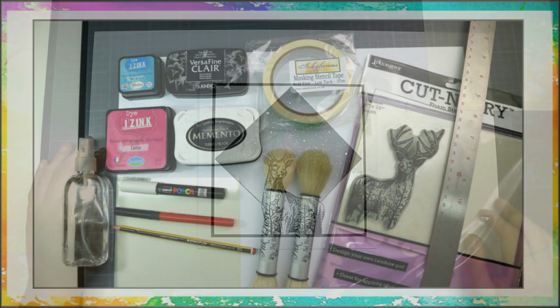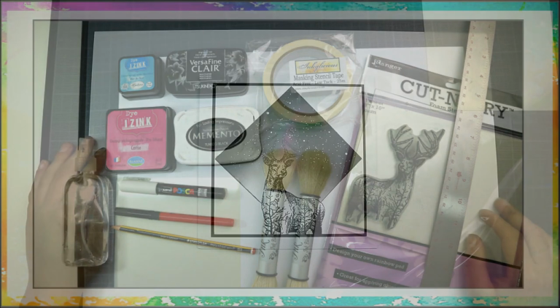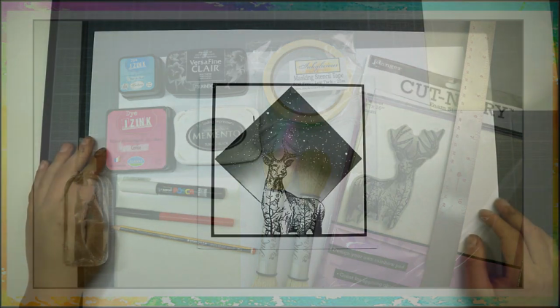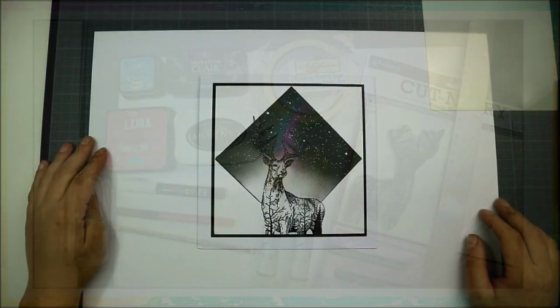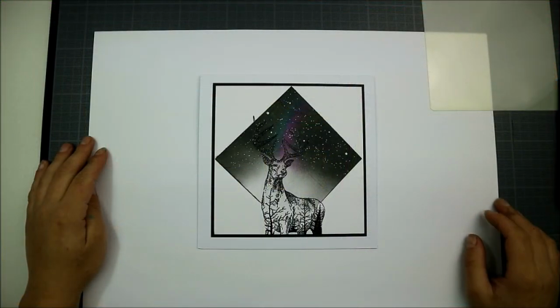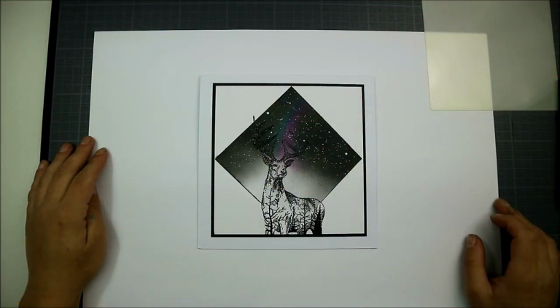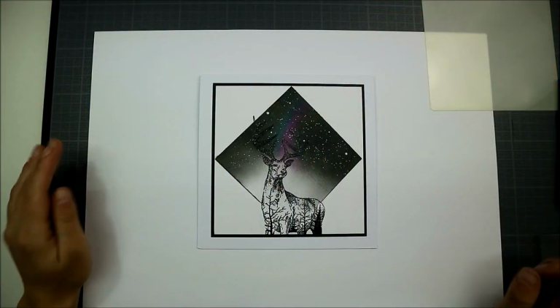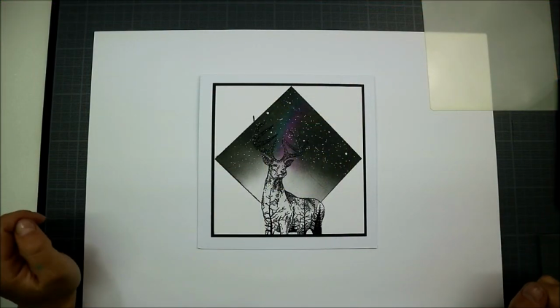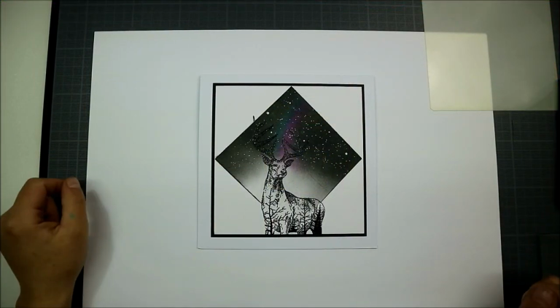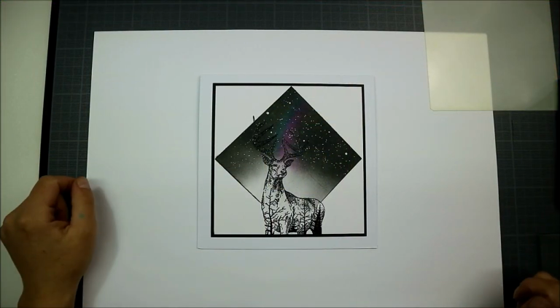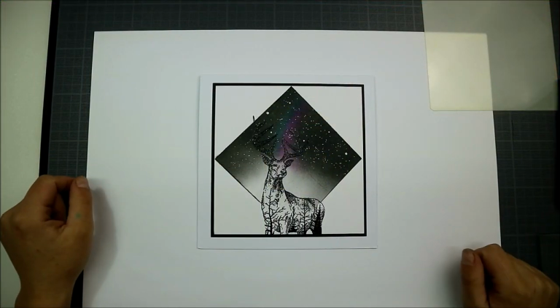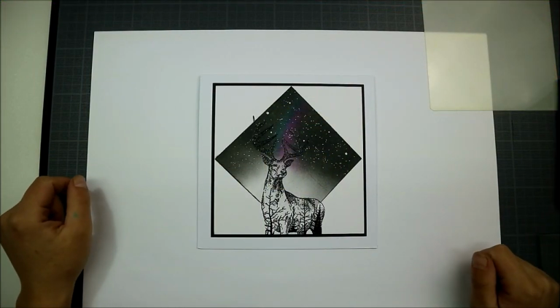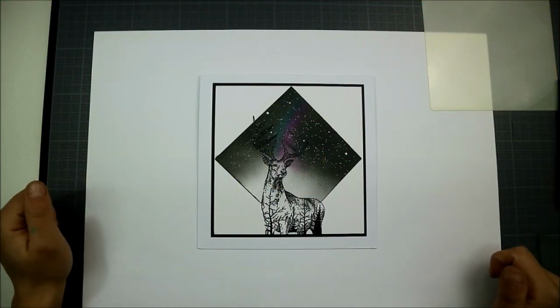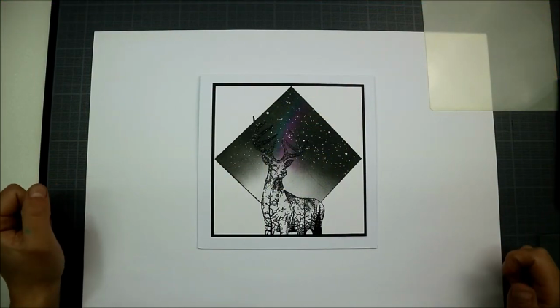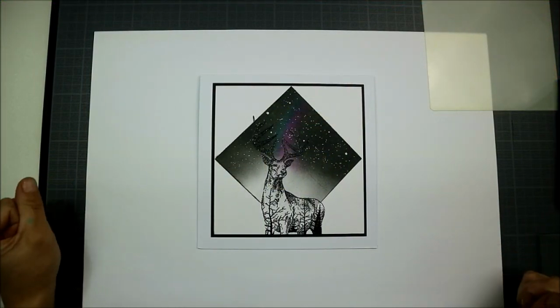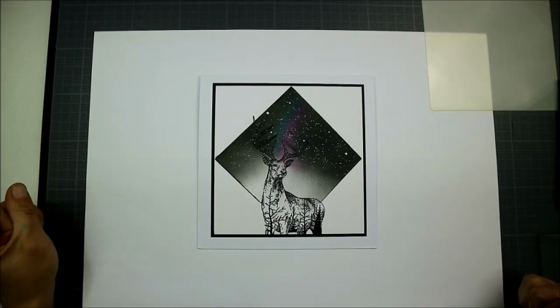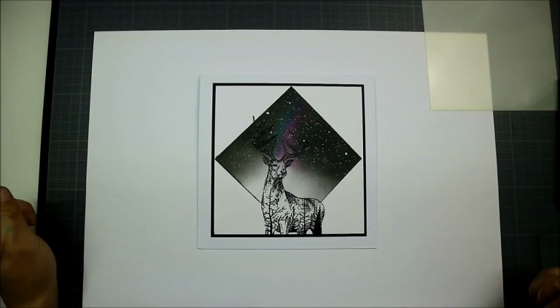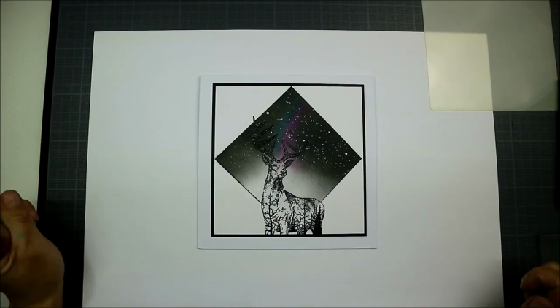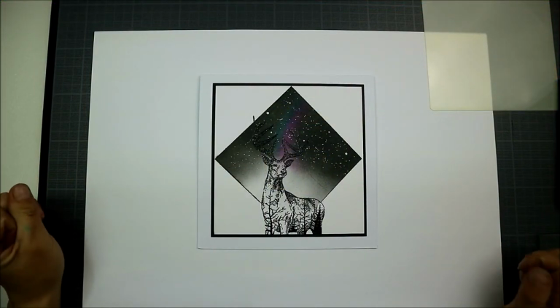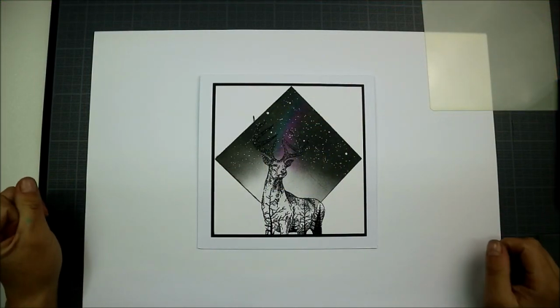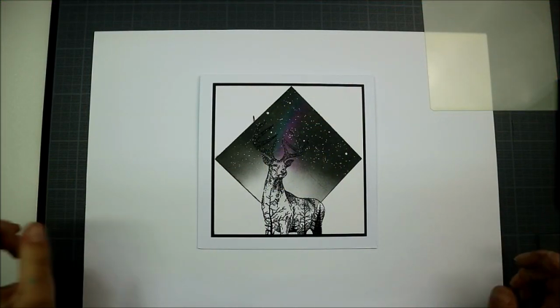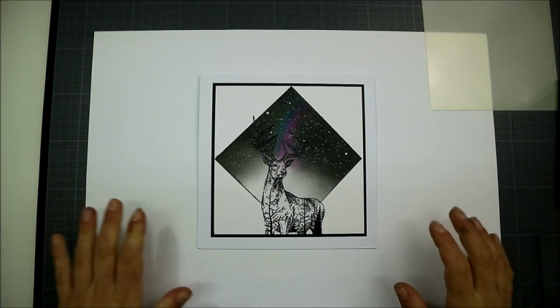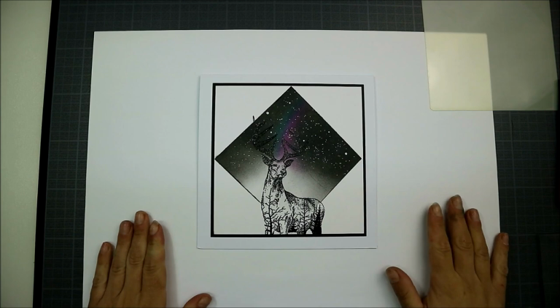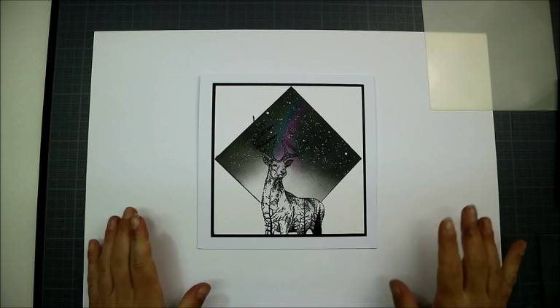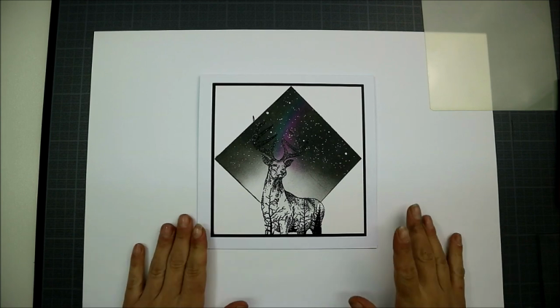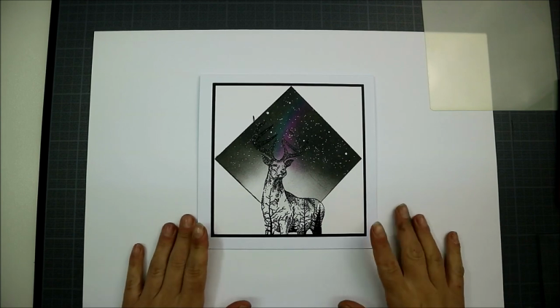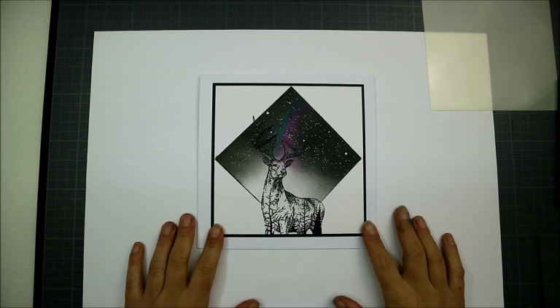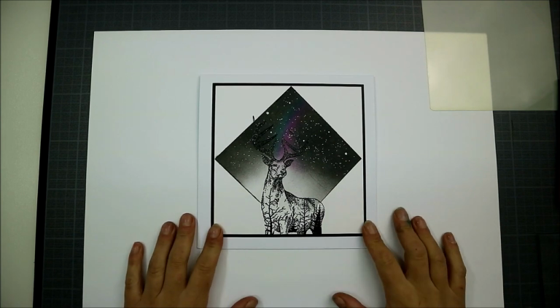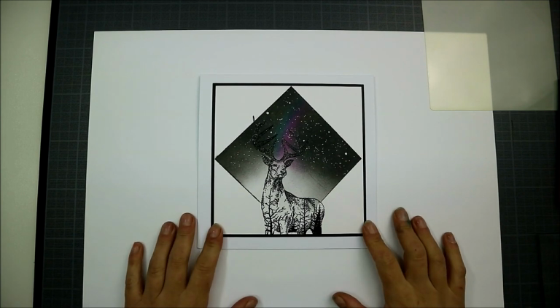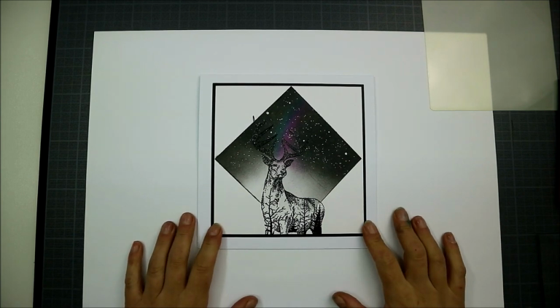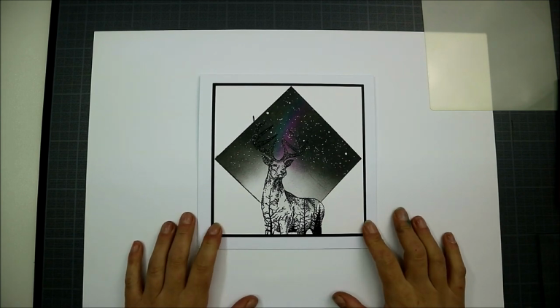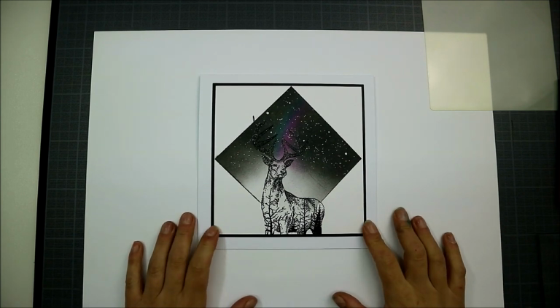Hi everybody, Emma here from Inkalicious. Today I want to show you how to do our lovely forest tag card.